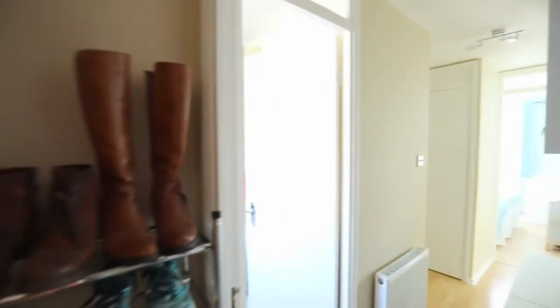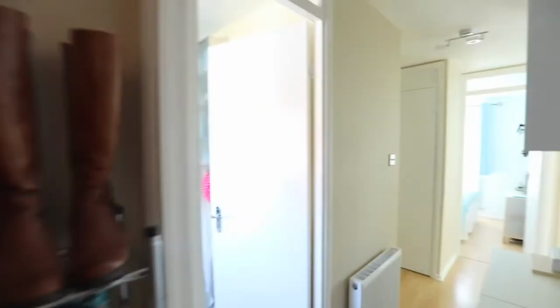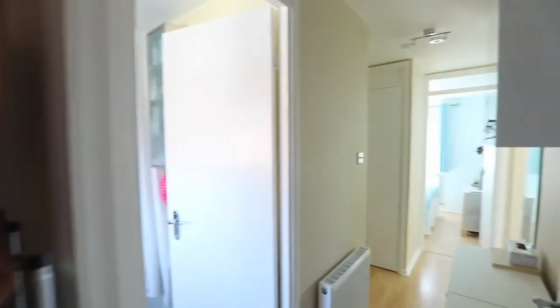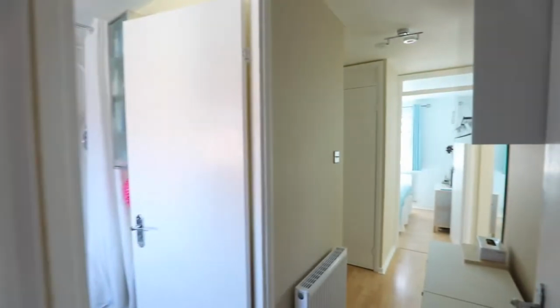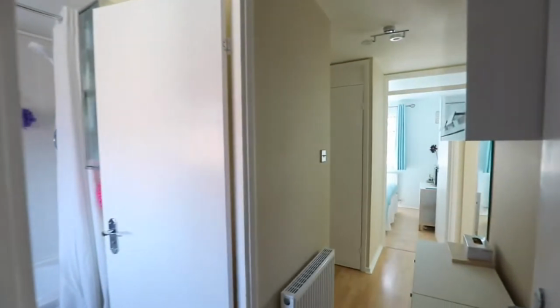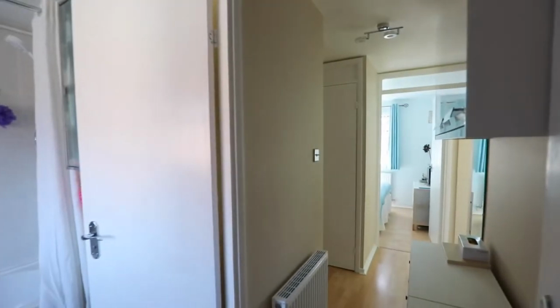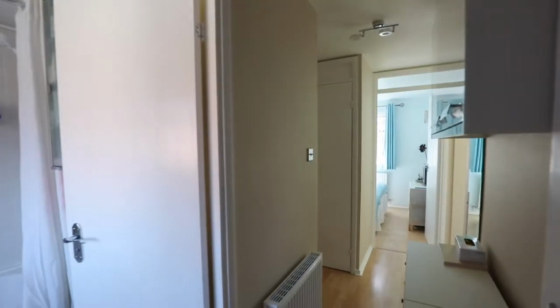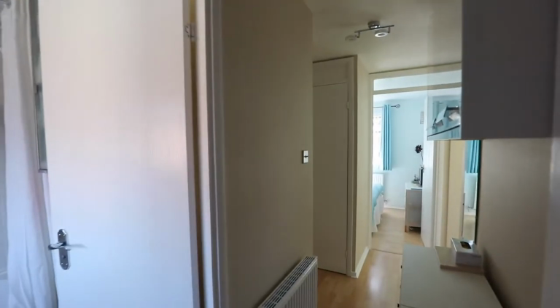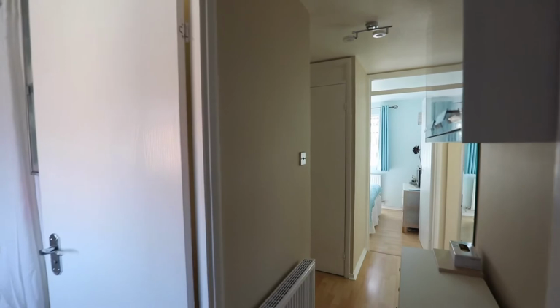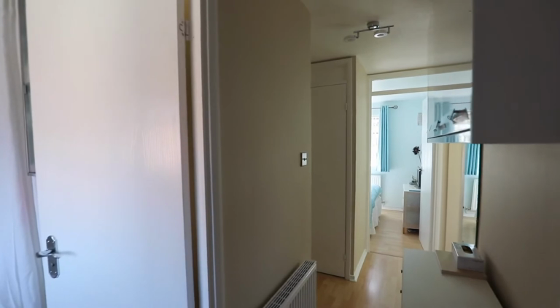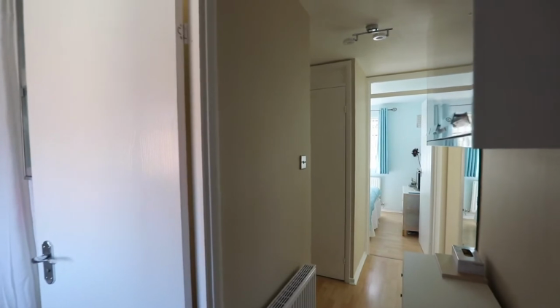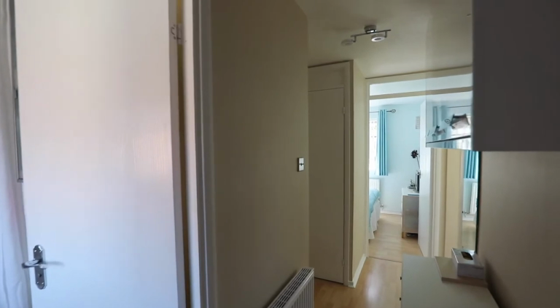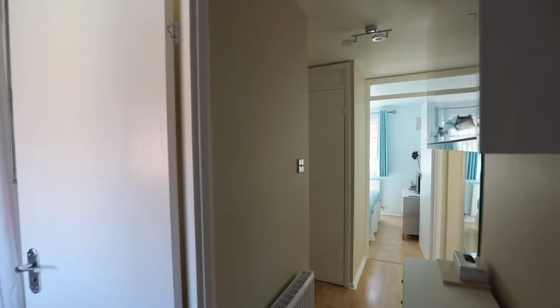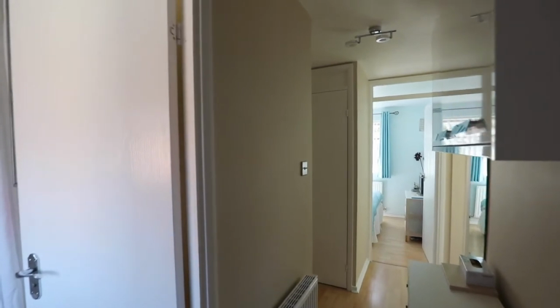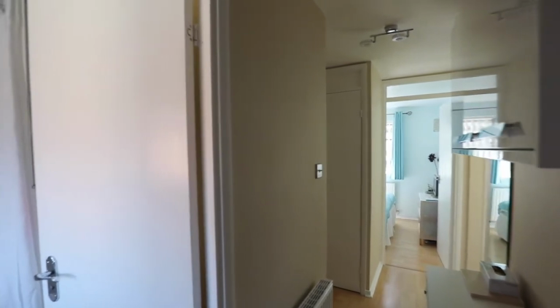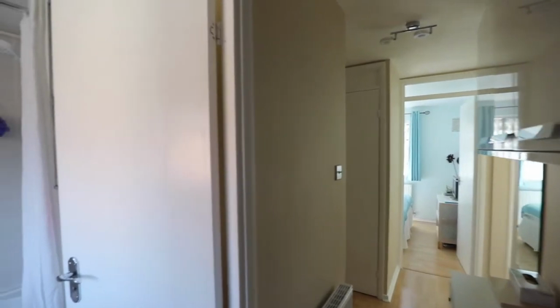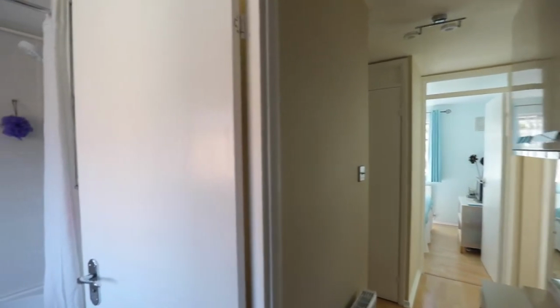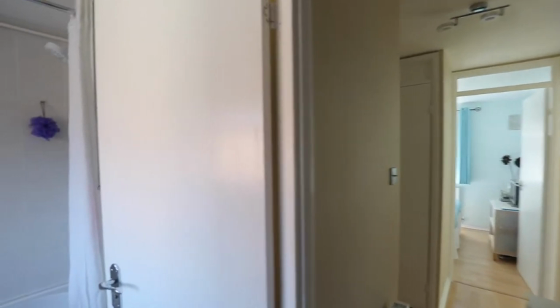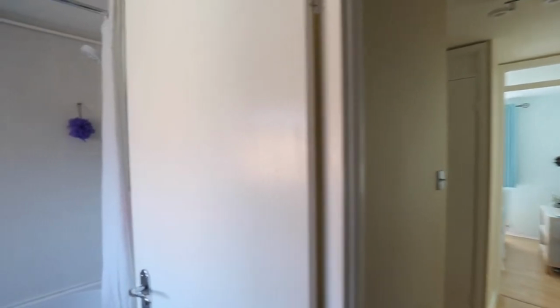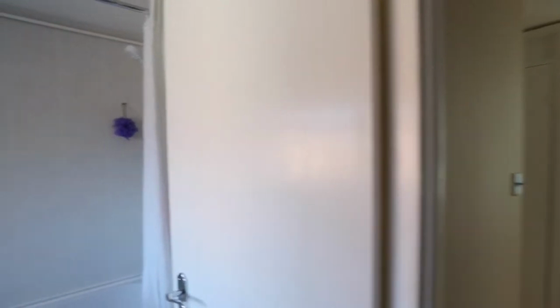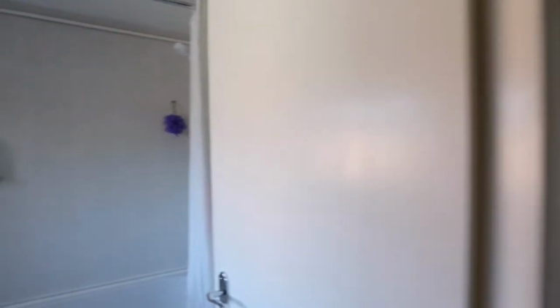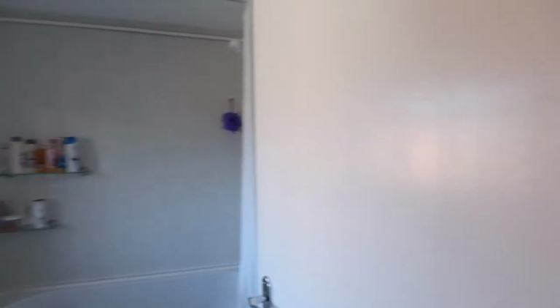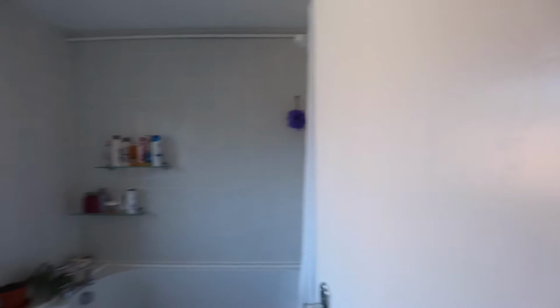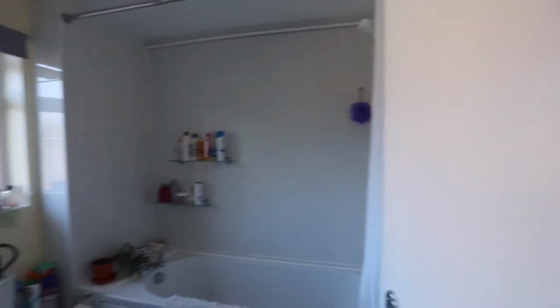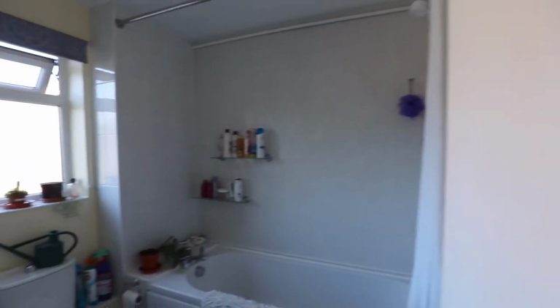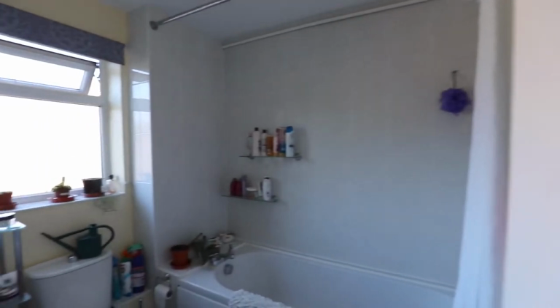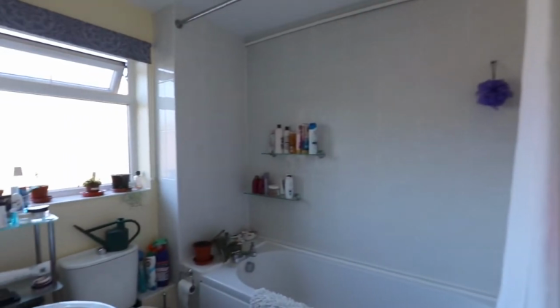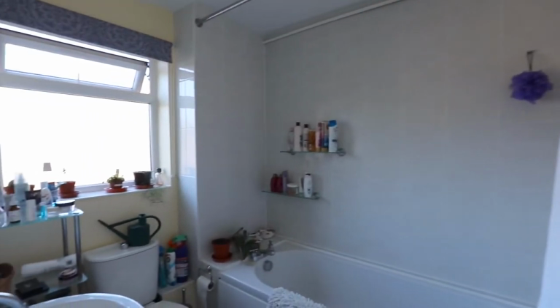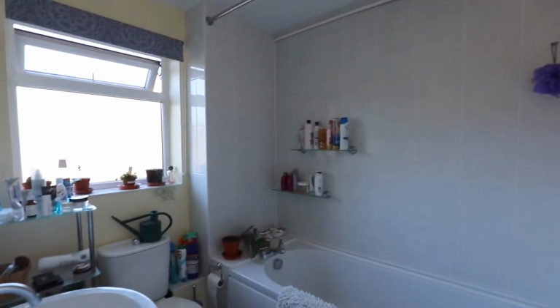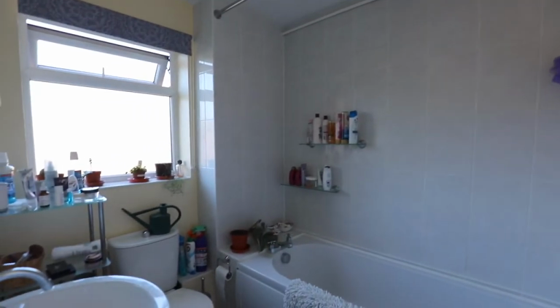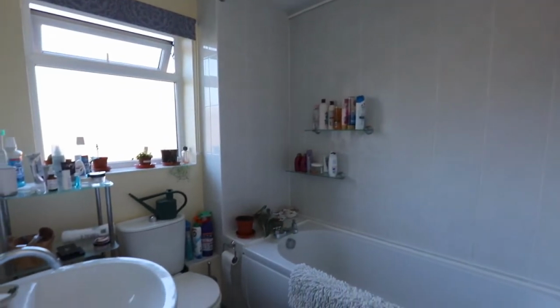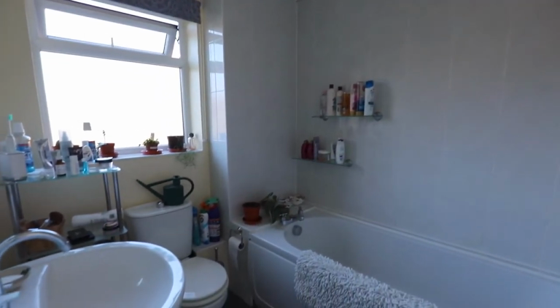As you come in, you're straight into the entrance hall, which includes additional storage space. On your left-hand side is a three-piece bathroom.